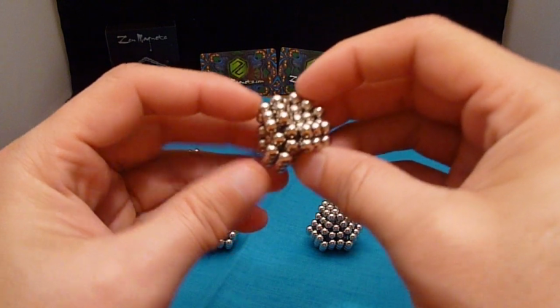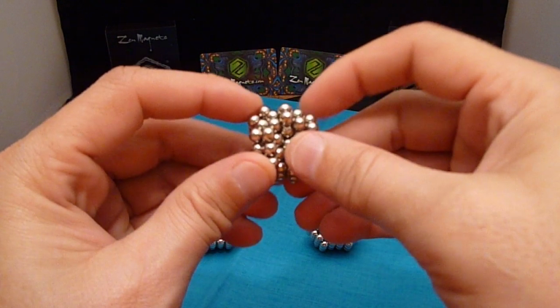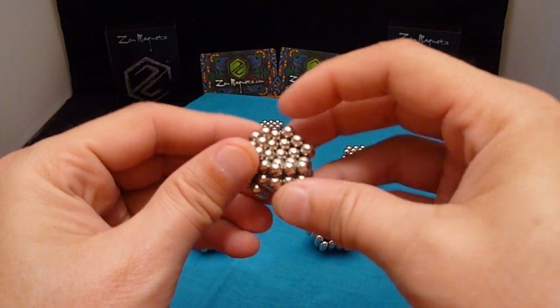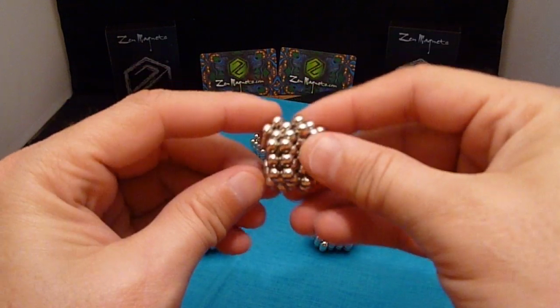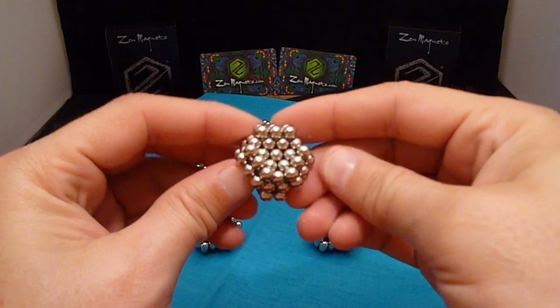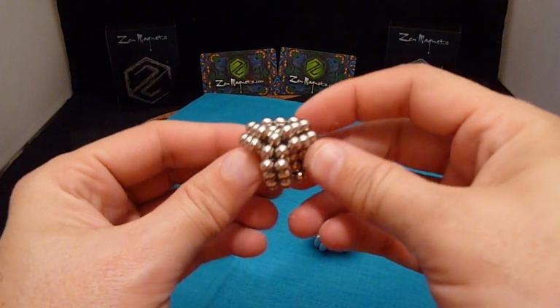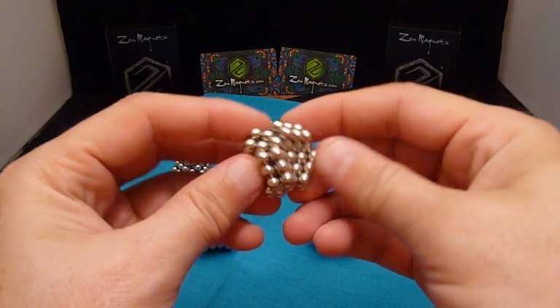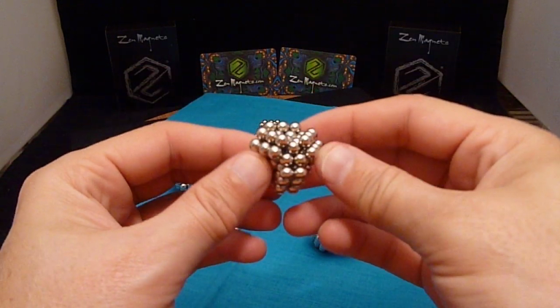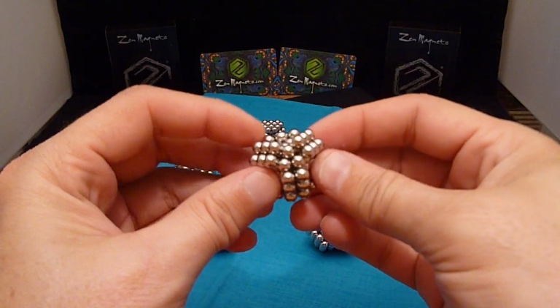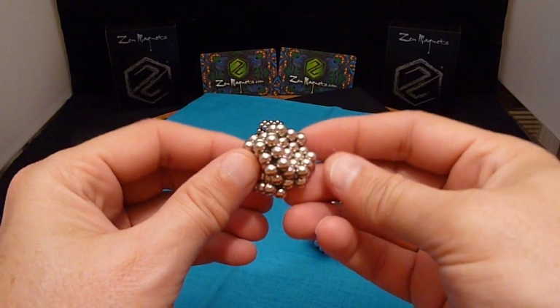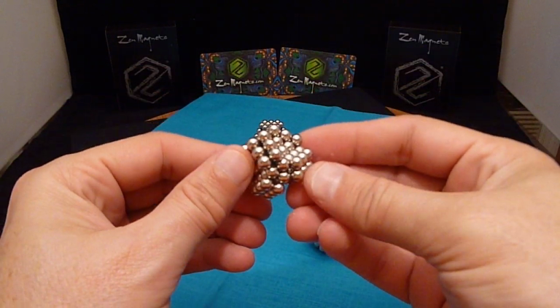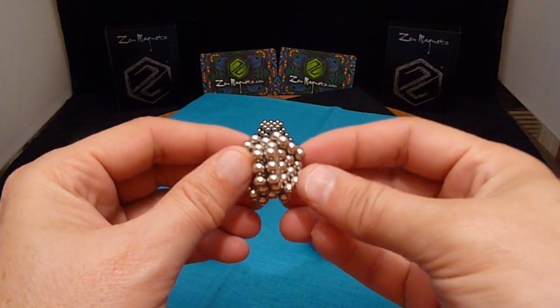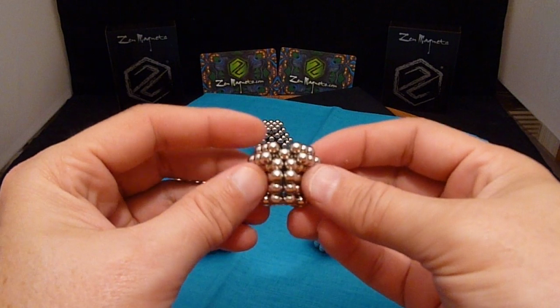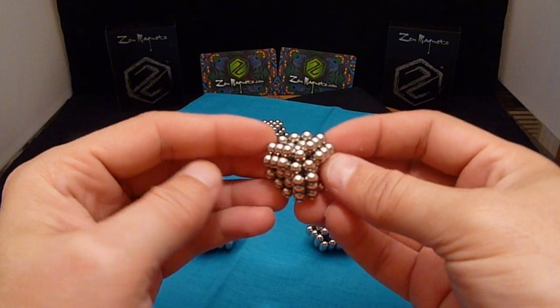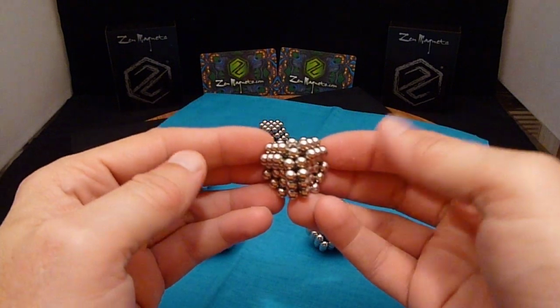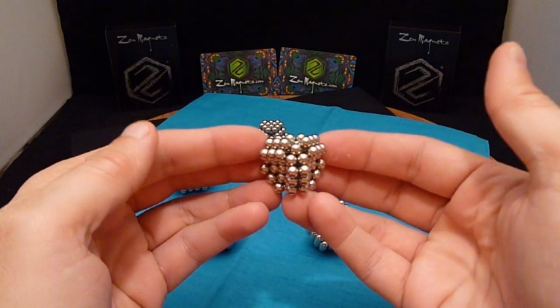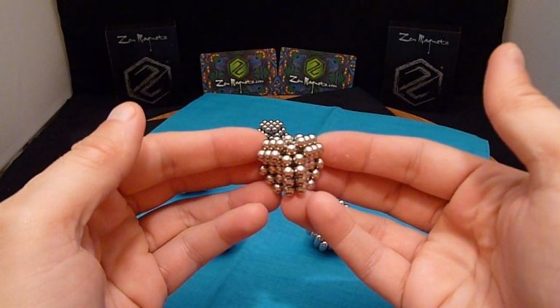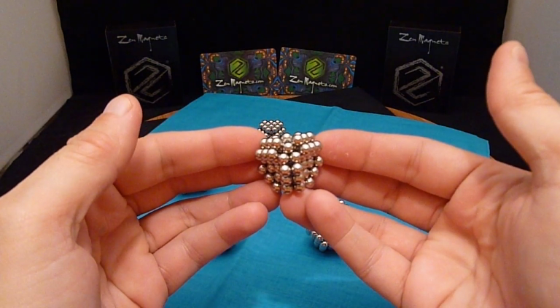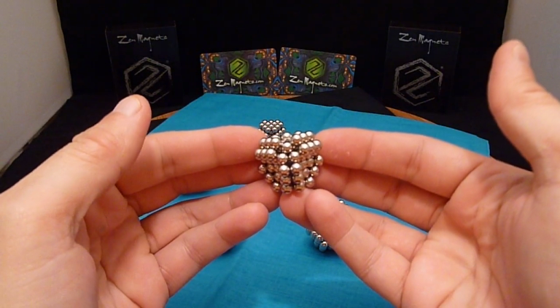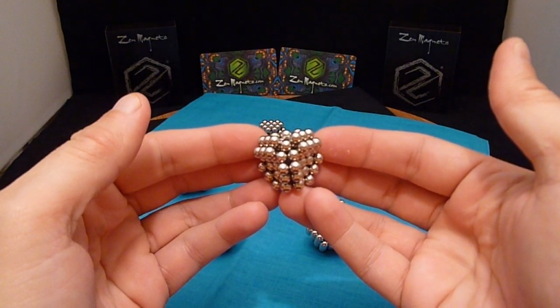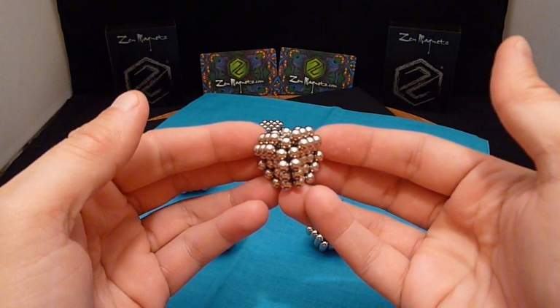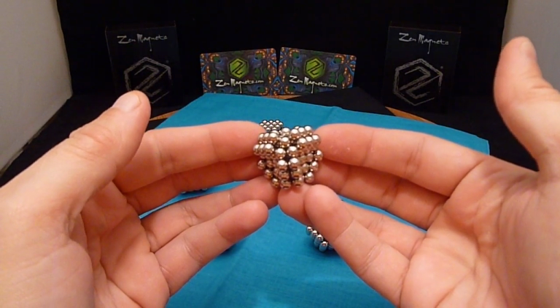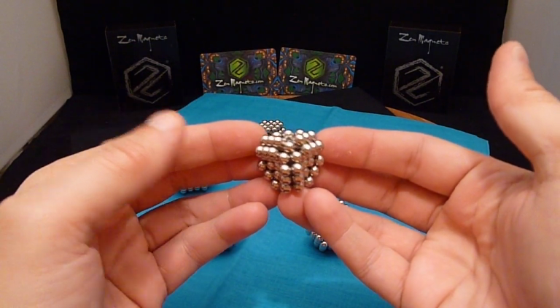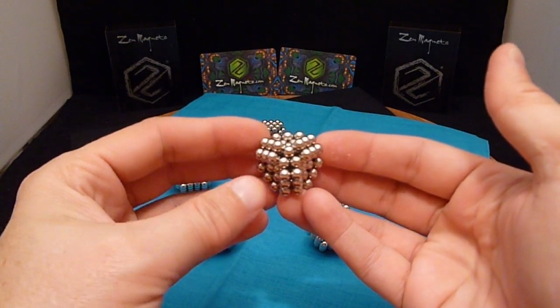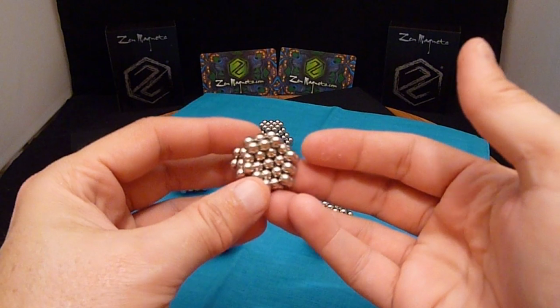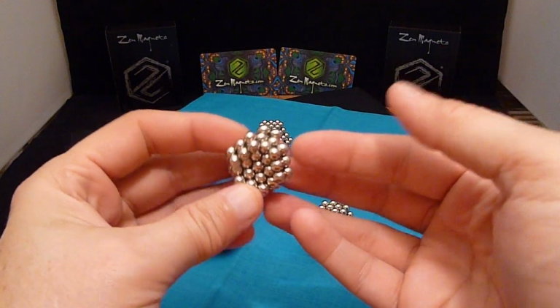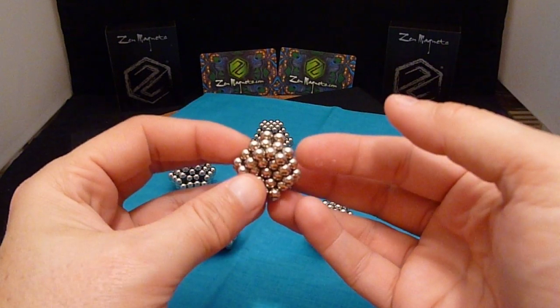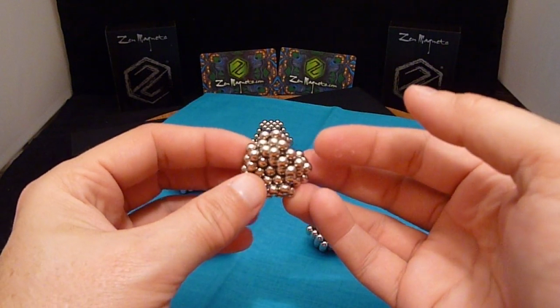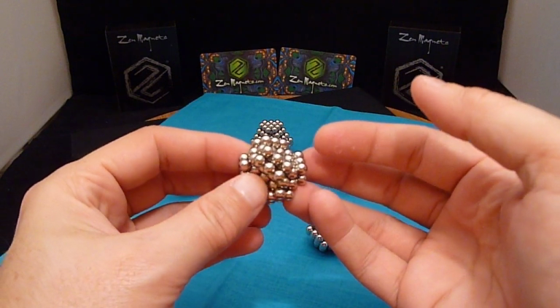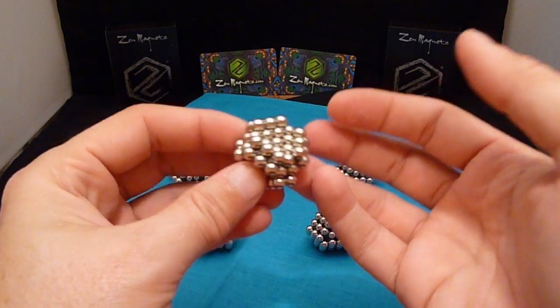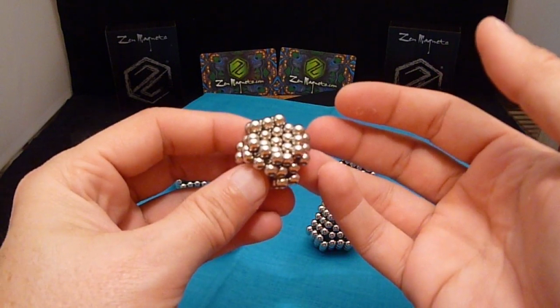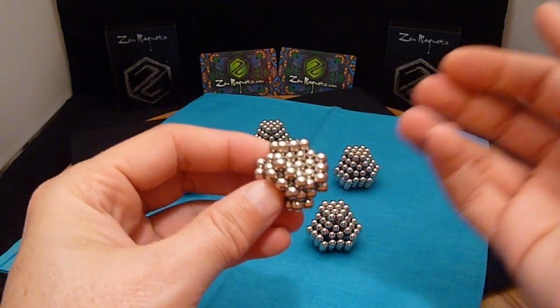And what that does is it really firms up the subunit. This subunit by itself can be used to make a dodecahedron or some nice cubes. It's pretty cool in itself, but I'm going to add to this.